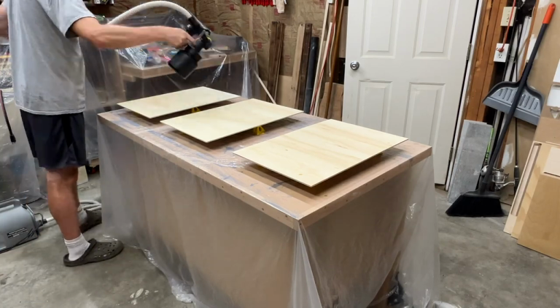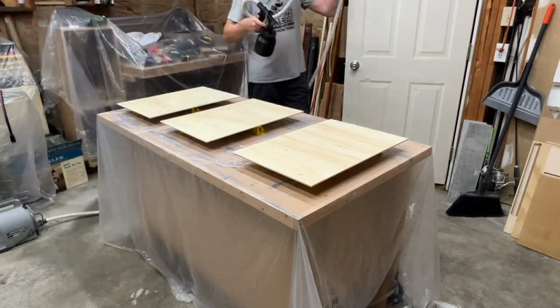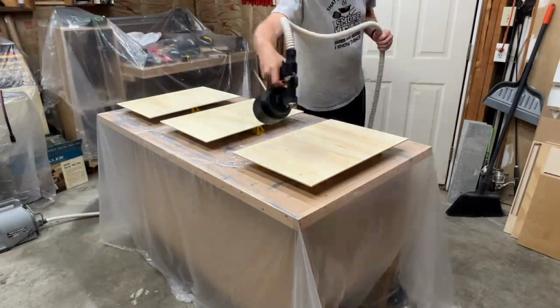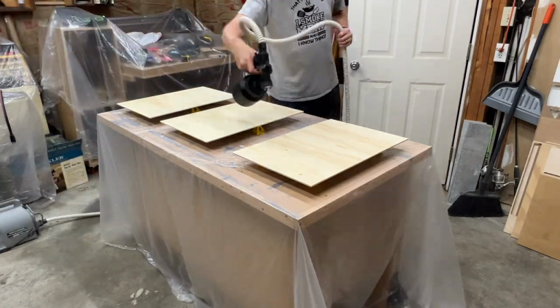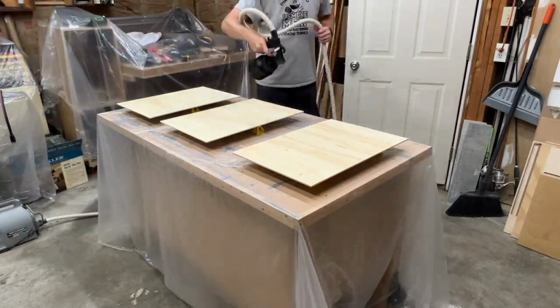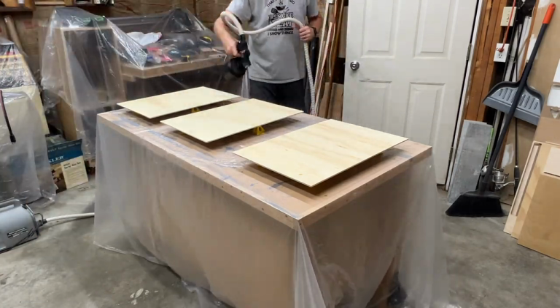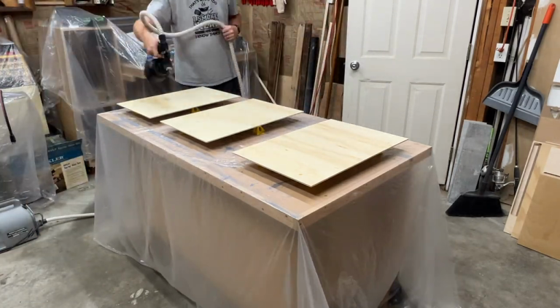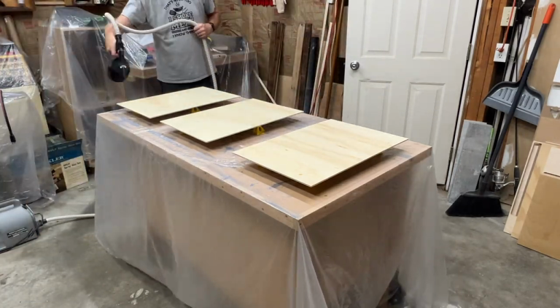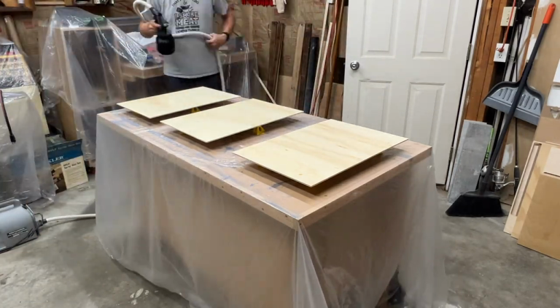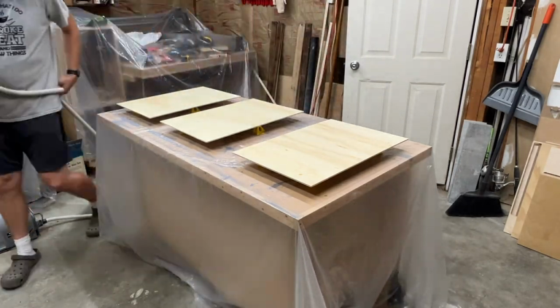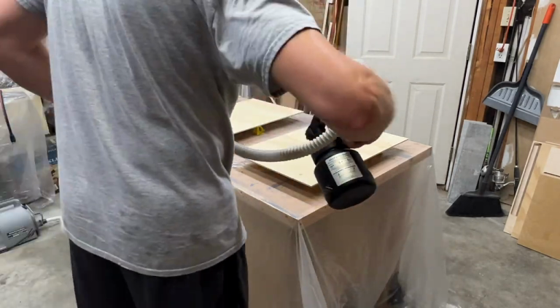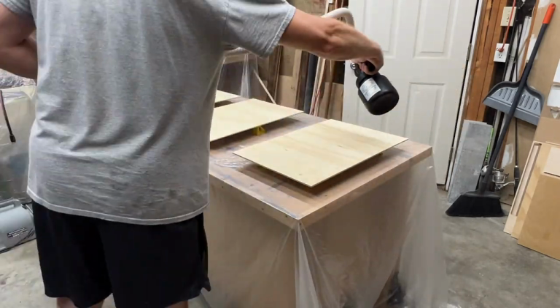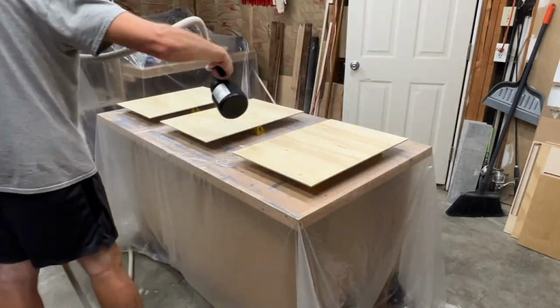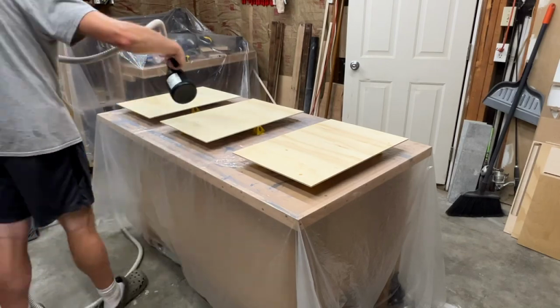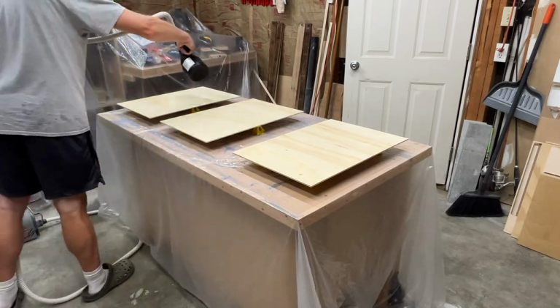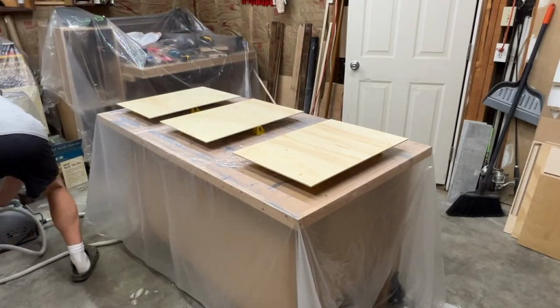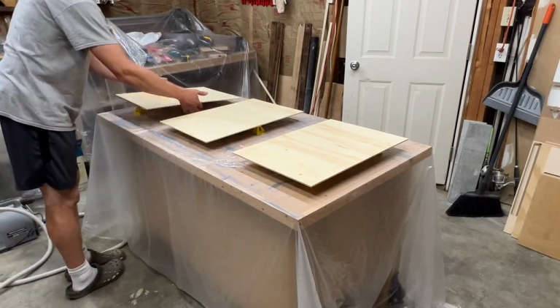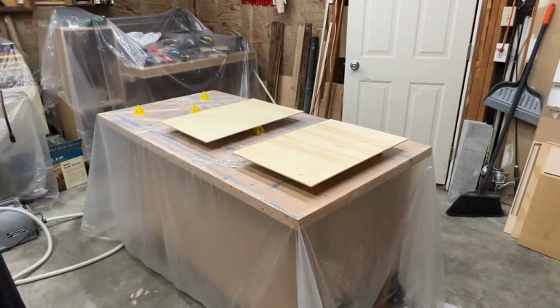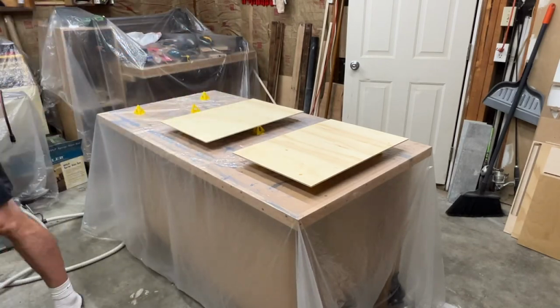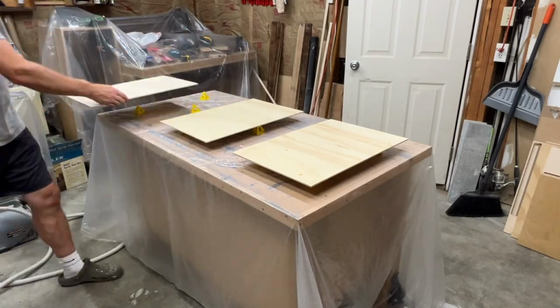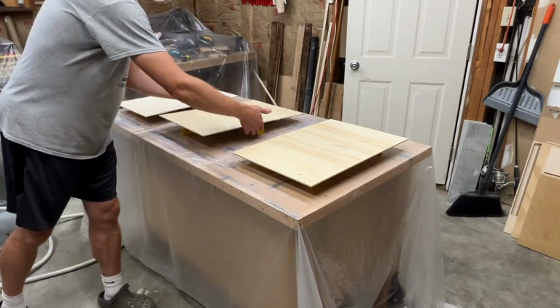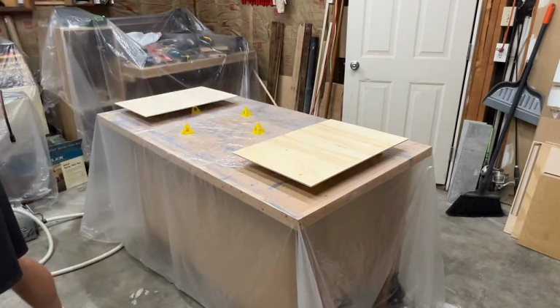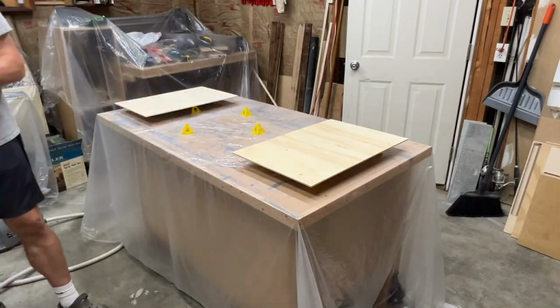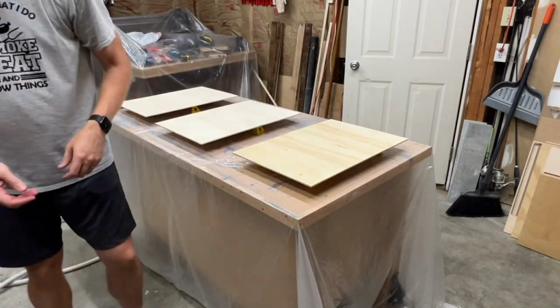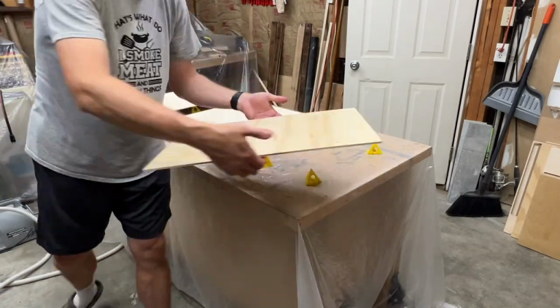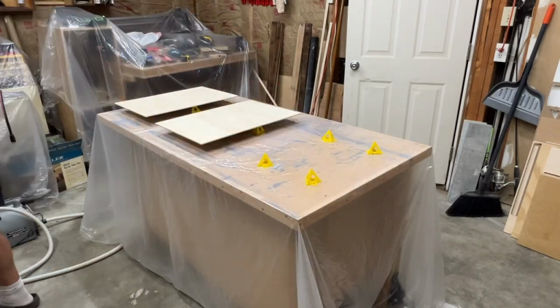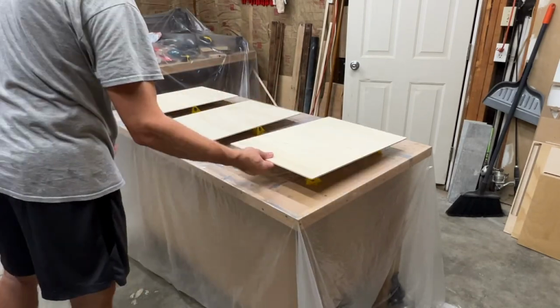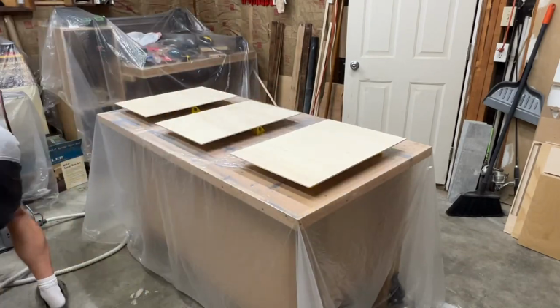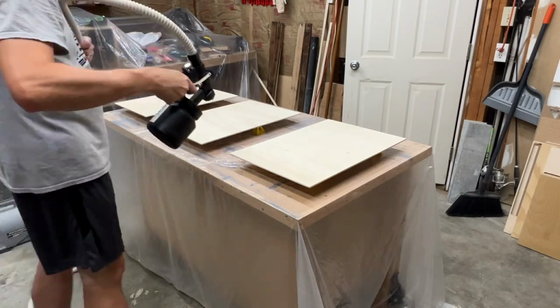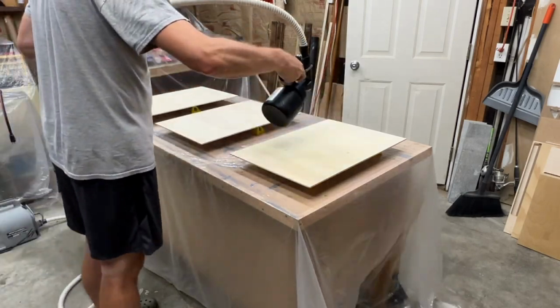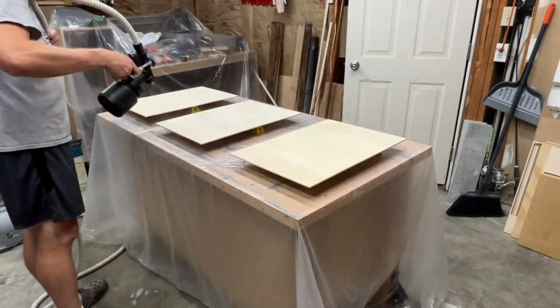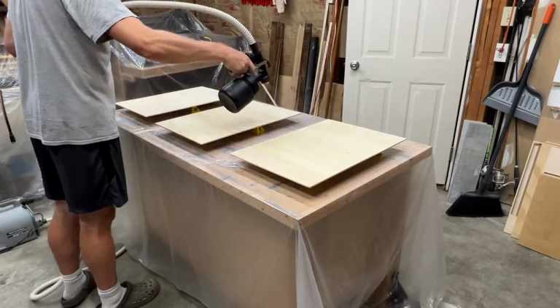The finish I'm using is General Finishes Water Based High Performance in Satin, and I applied a total of three coats. I'm just applying it using an inexpensive HVLP sprayer from Rockler.